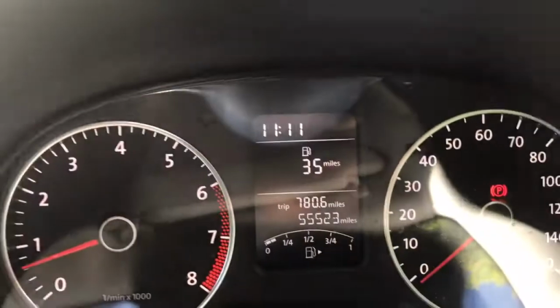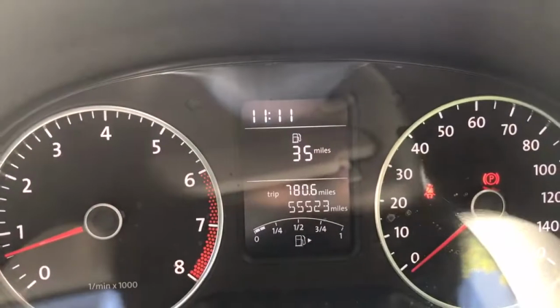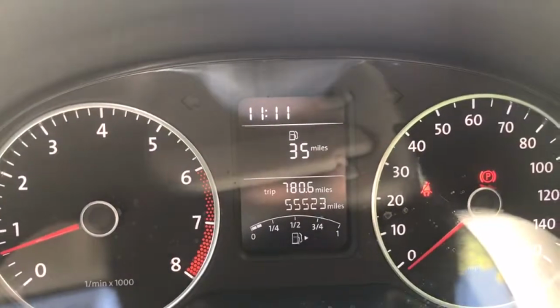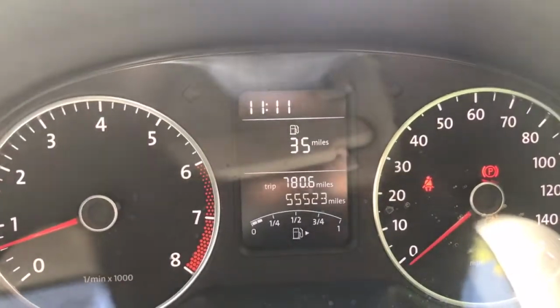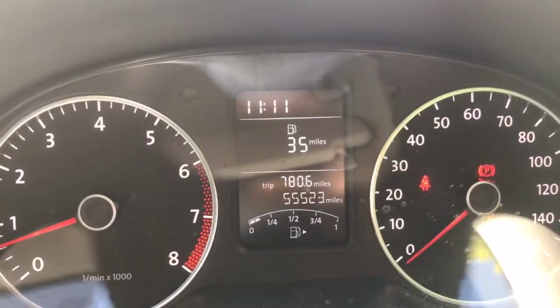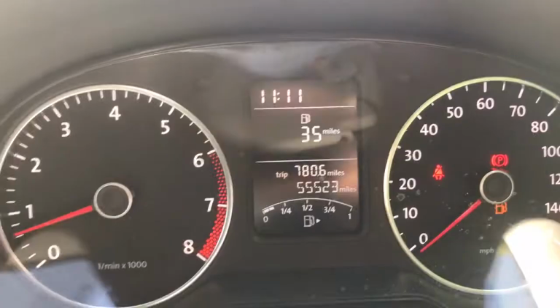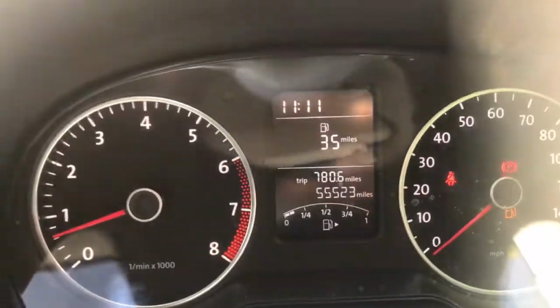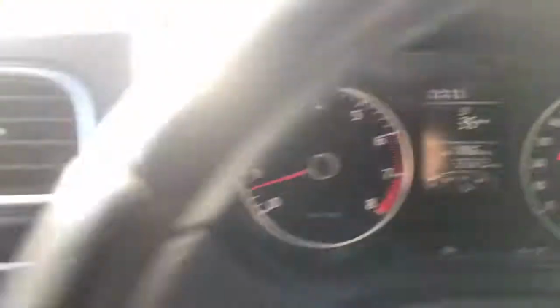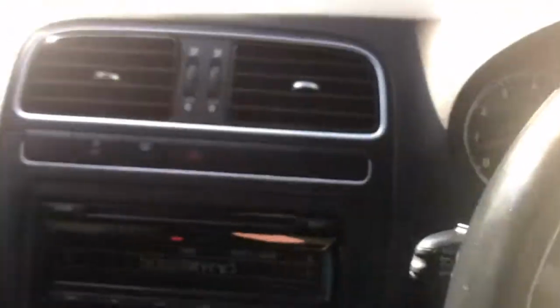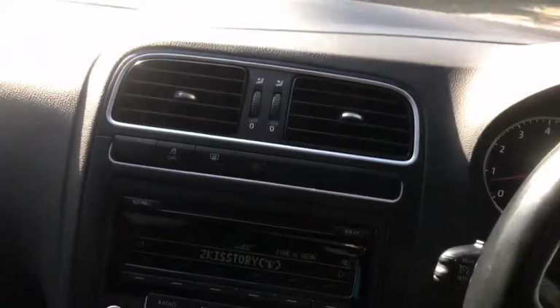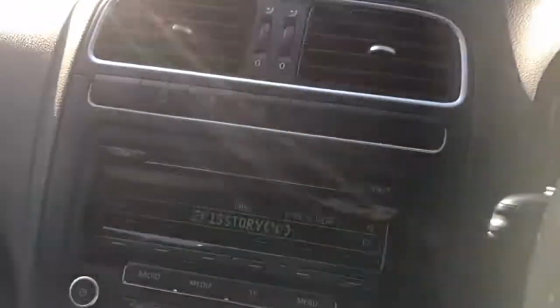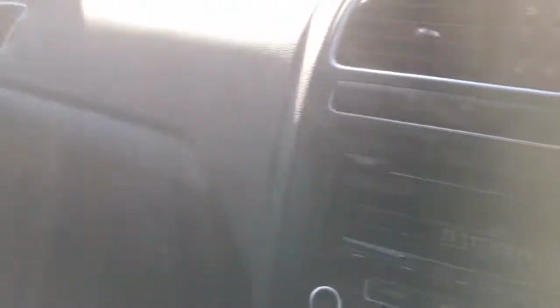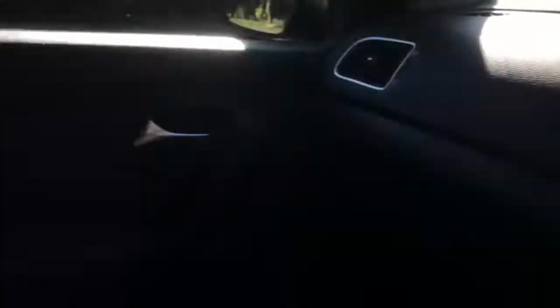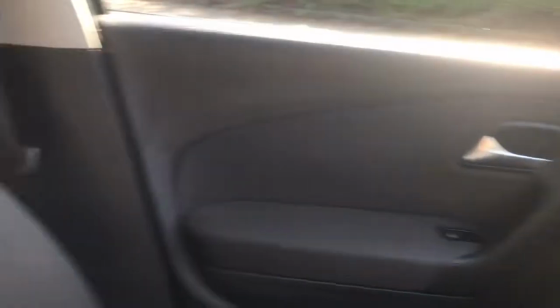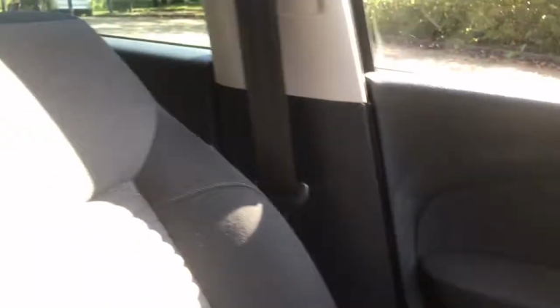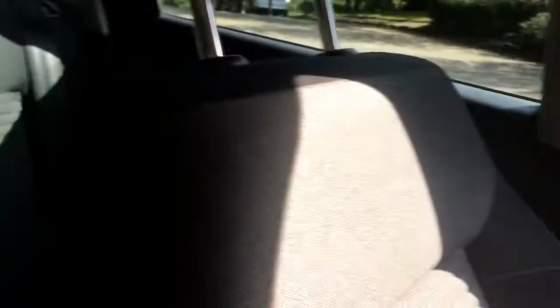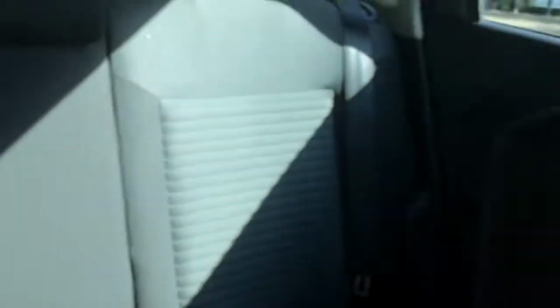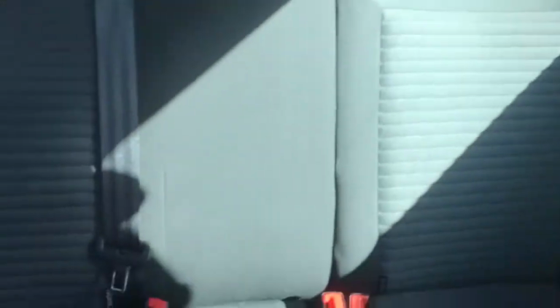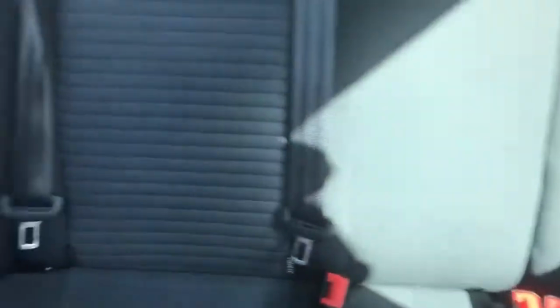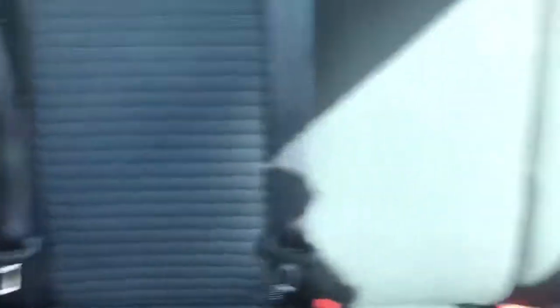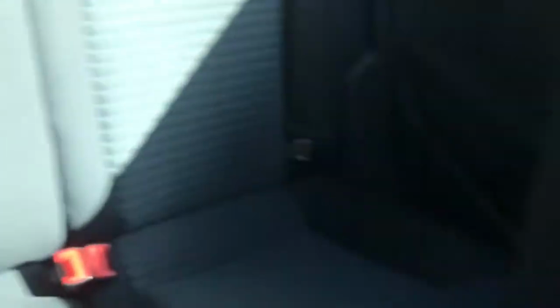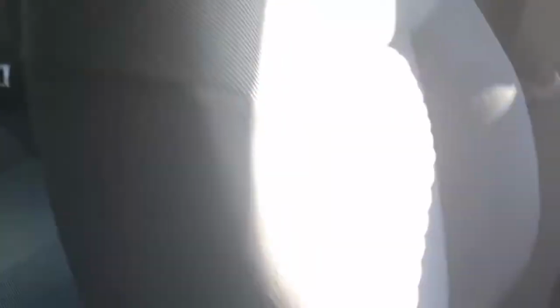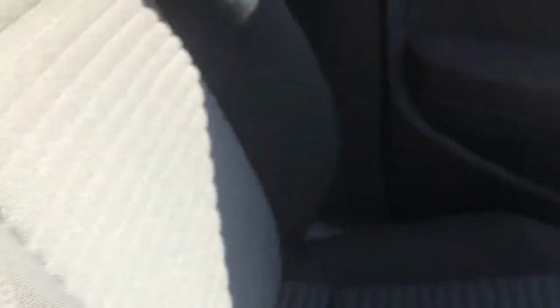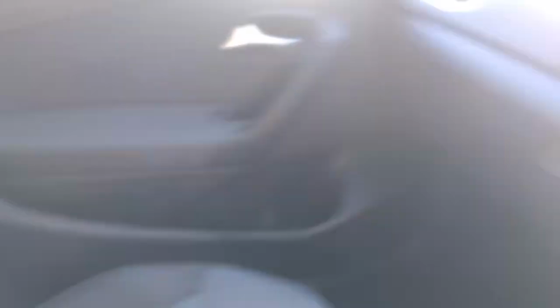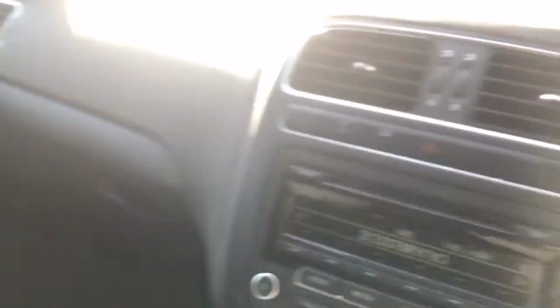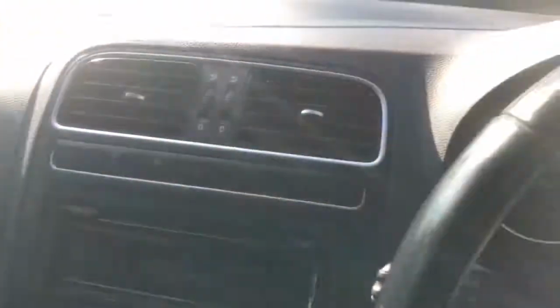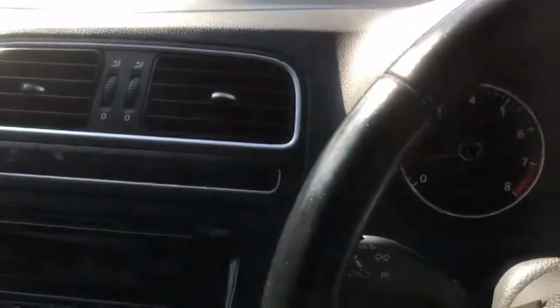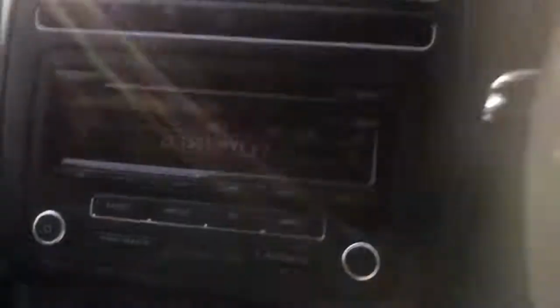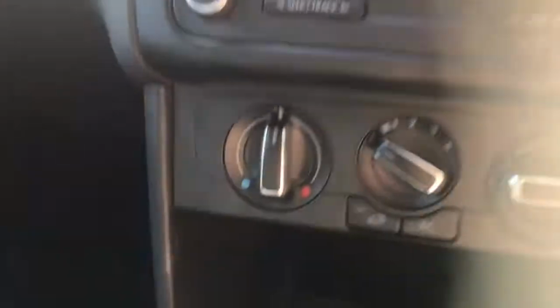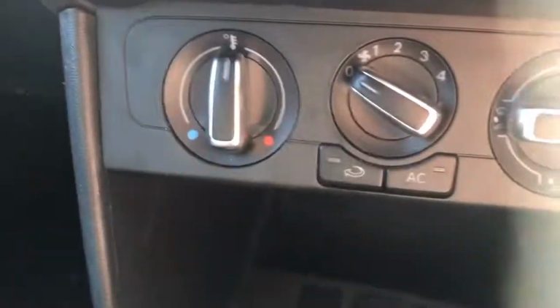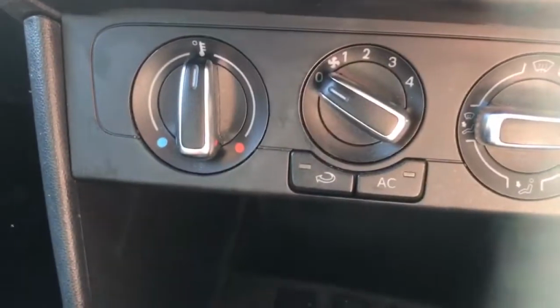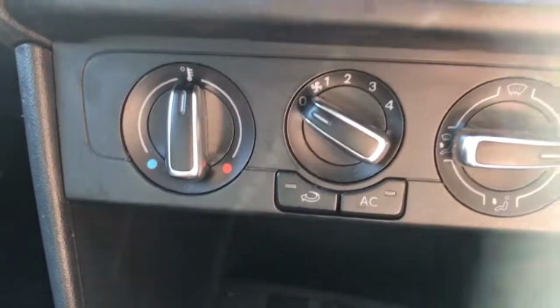The car has done 55,000 miles and is believed to be a one-owner vehicle with full service history. As you can see, it's lovely and clean inside — a really well looked-after example. It also has air conditioning.